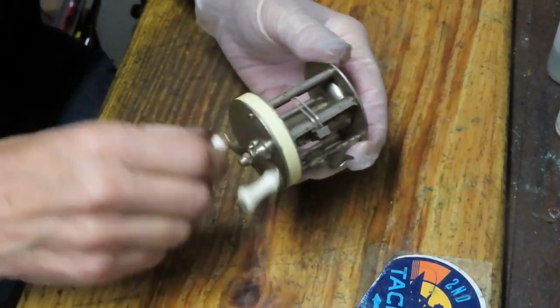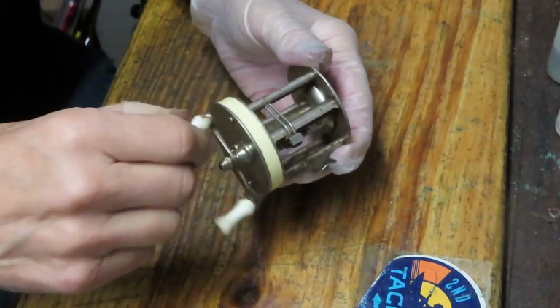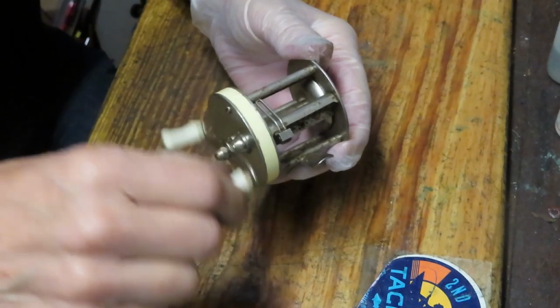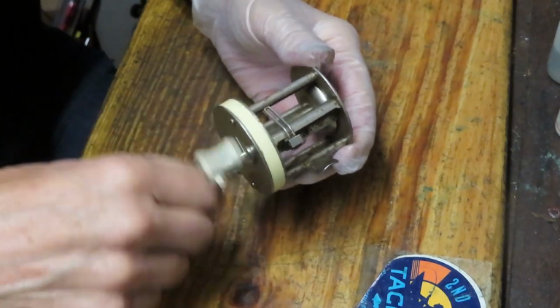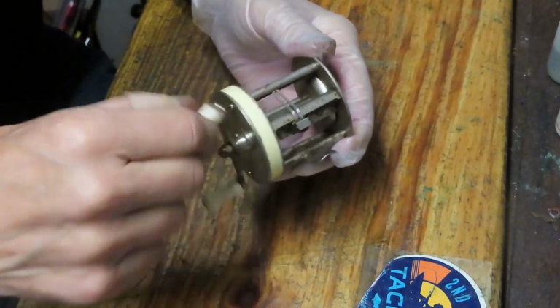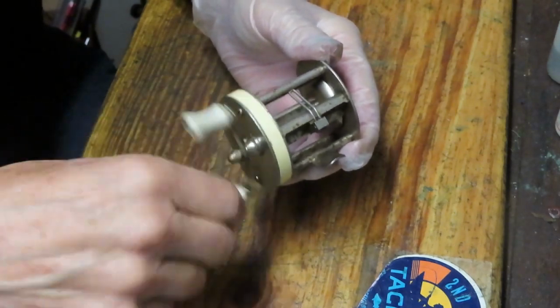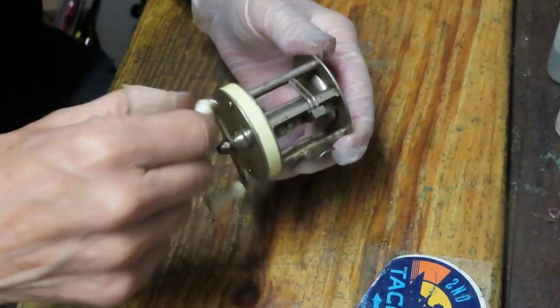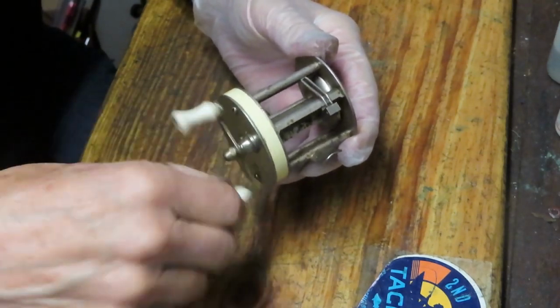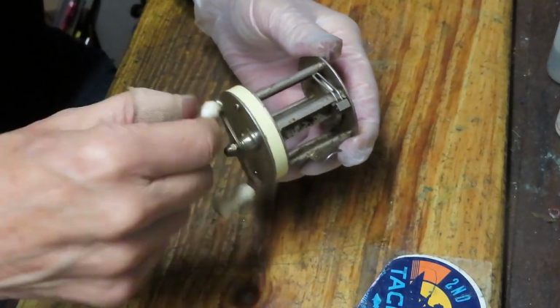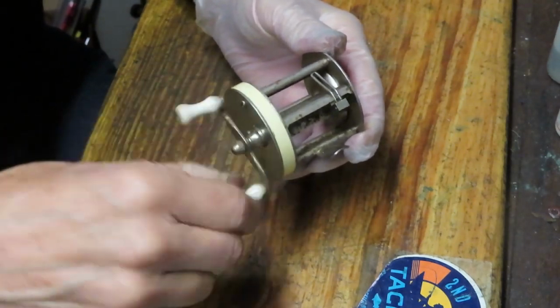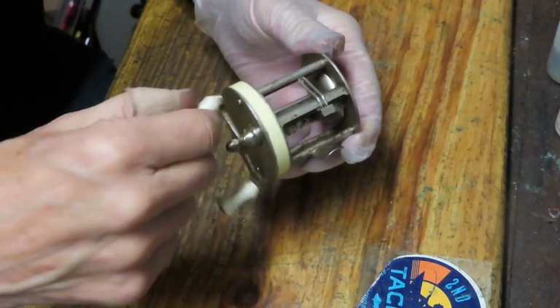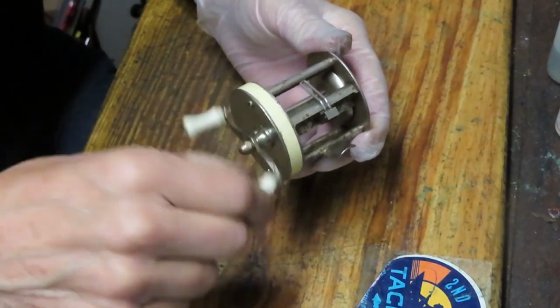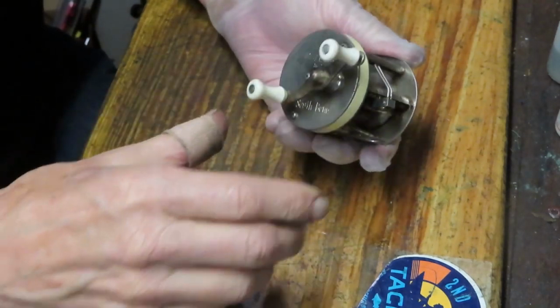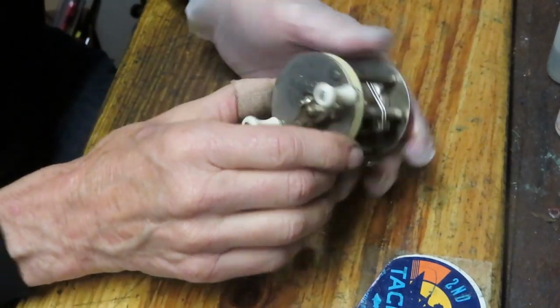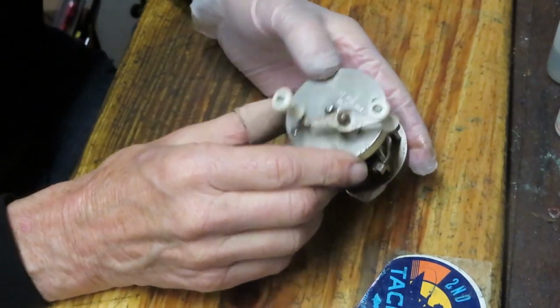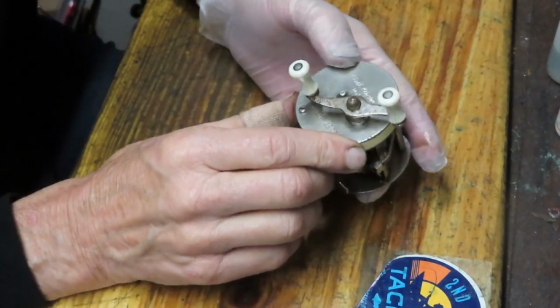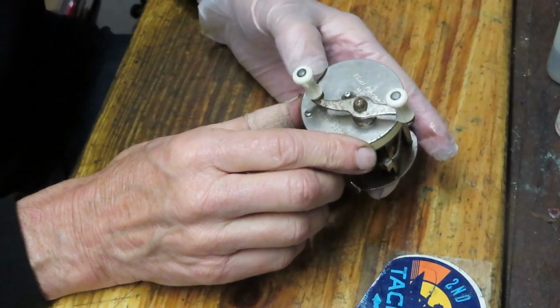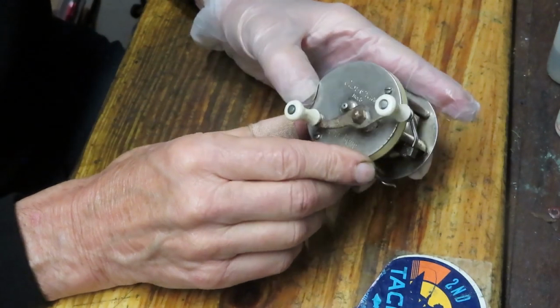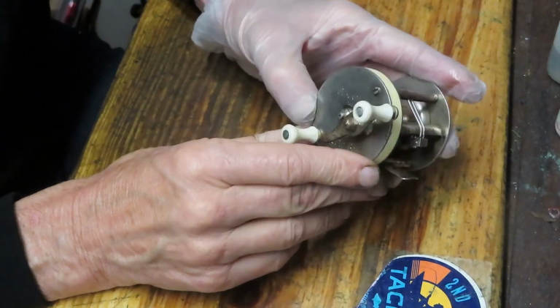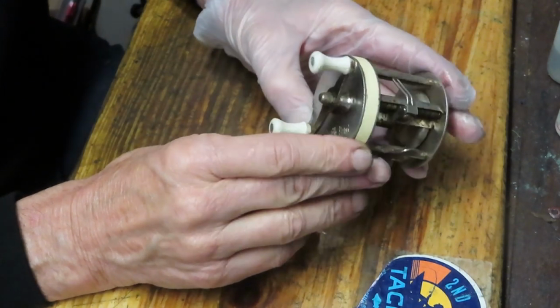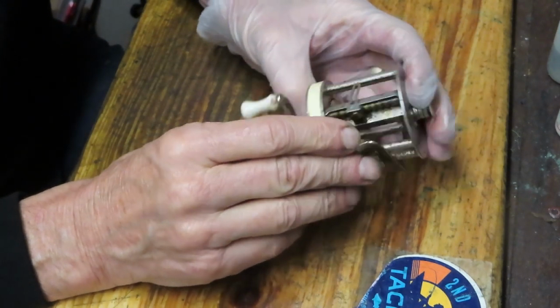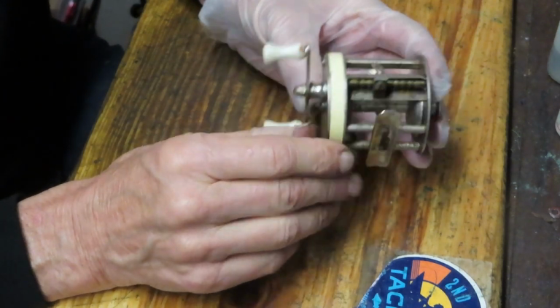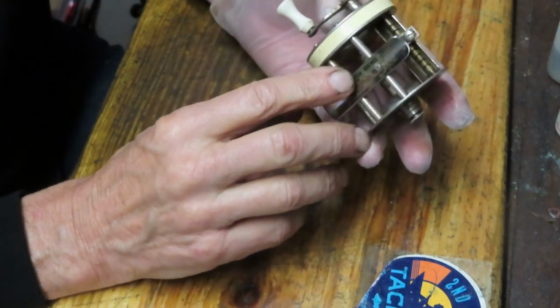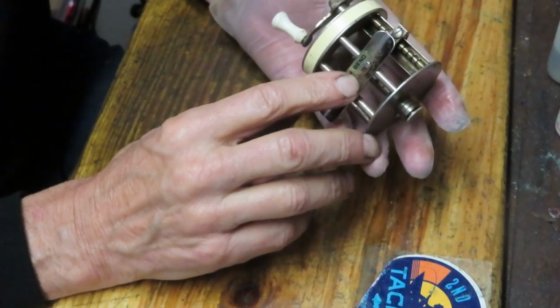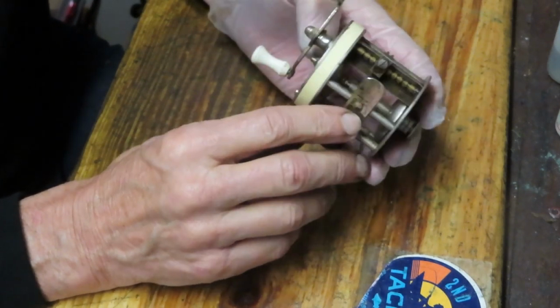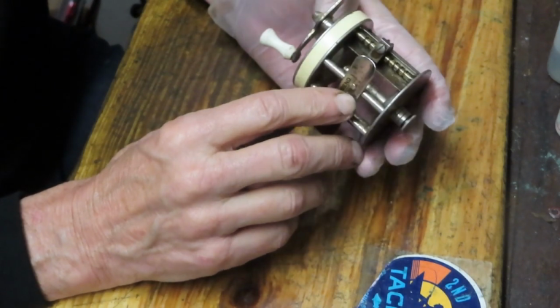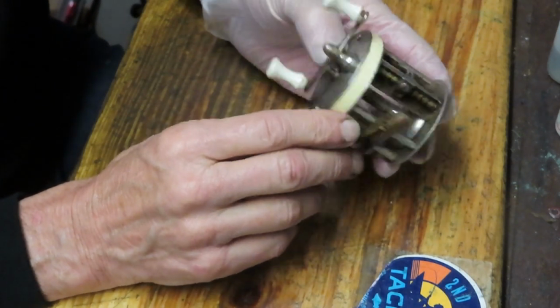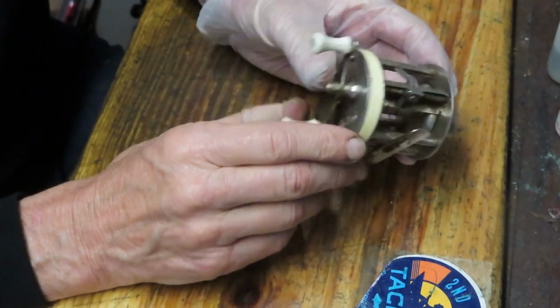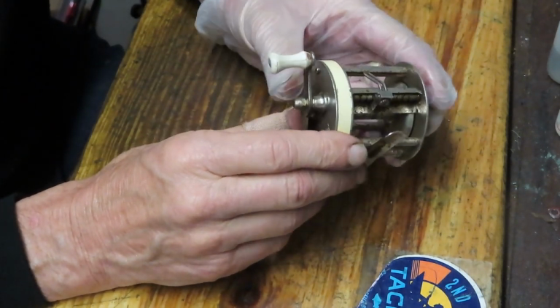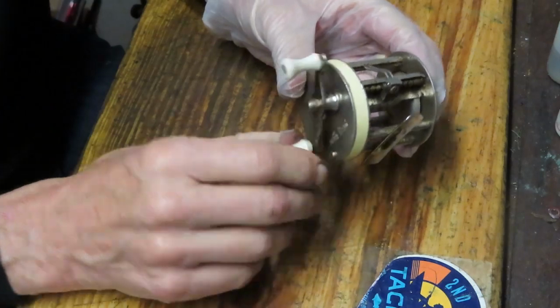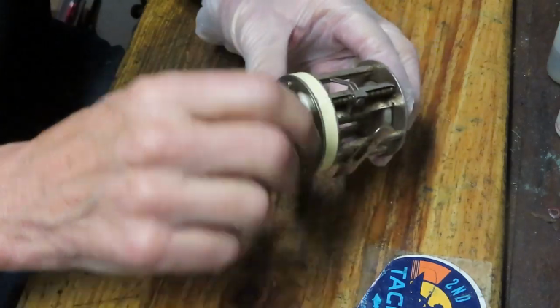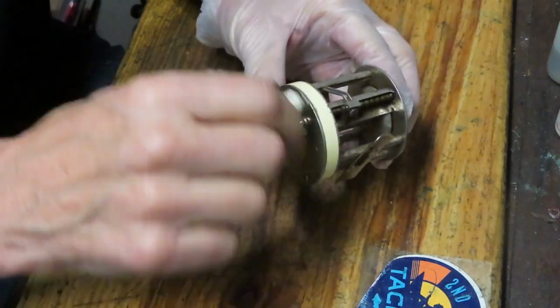This reel is running but it's tight and it's got a noise to it, so we're going to show you how the reel was made by taking it apart. We'll clean it up, we'll service it, and we'll keep this one running for a long time to come.